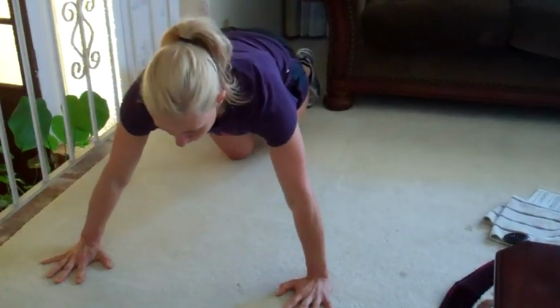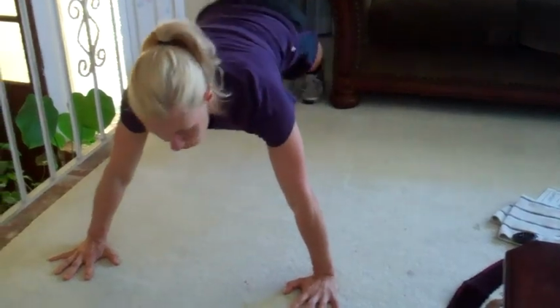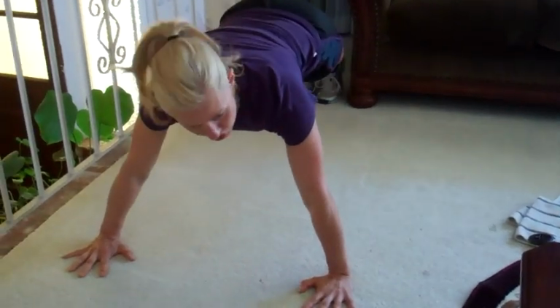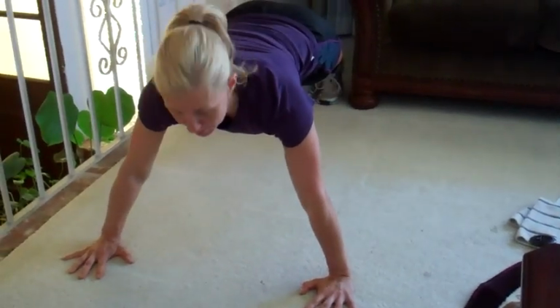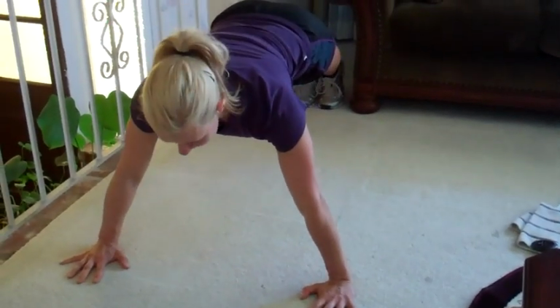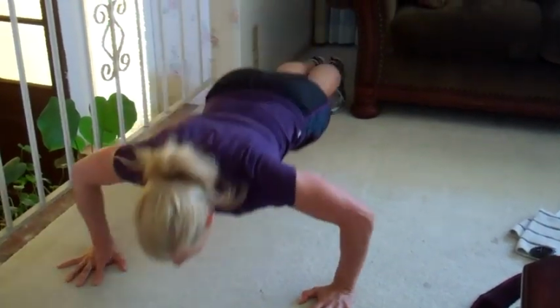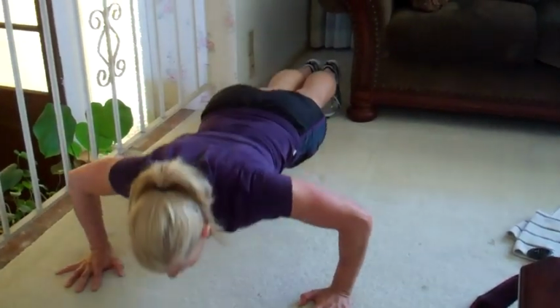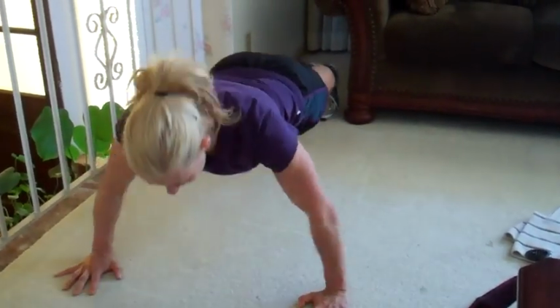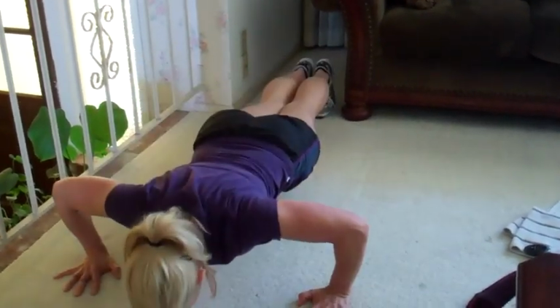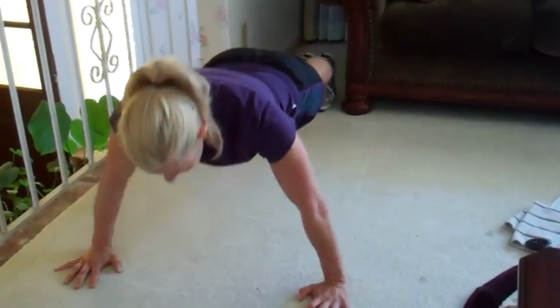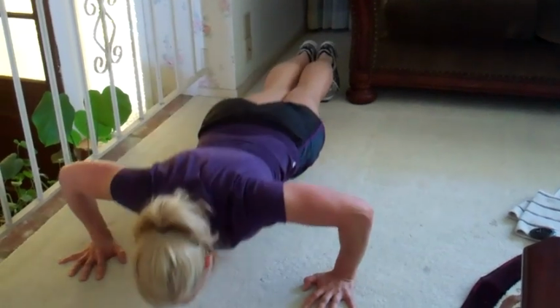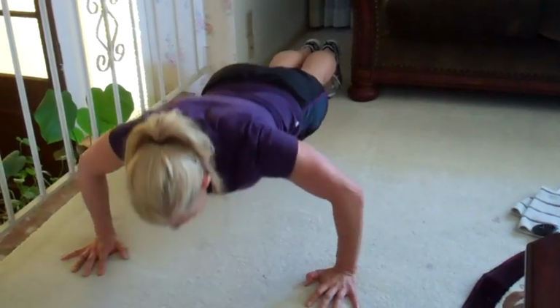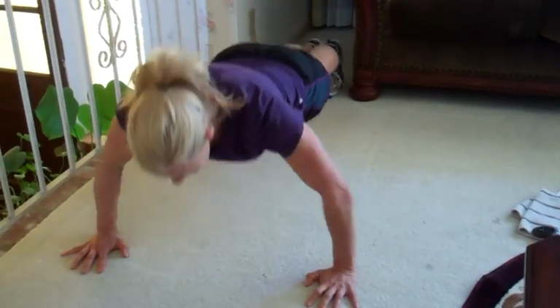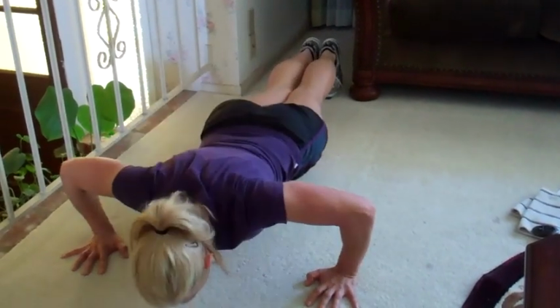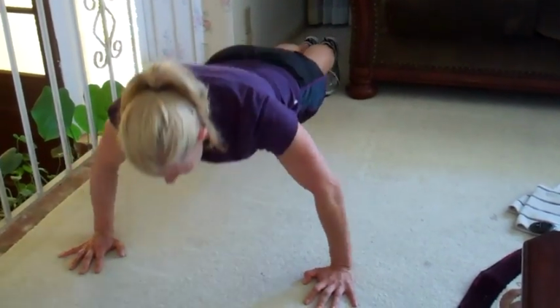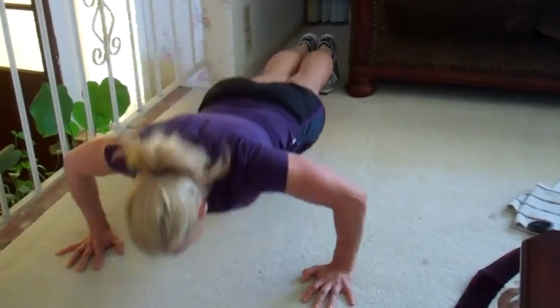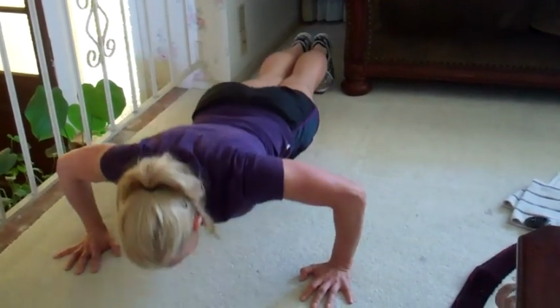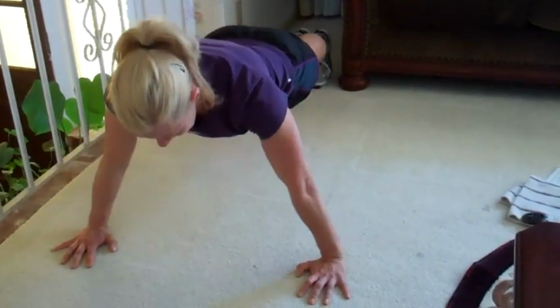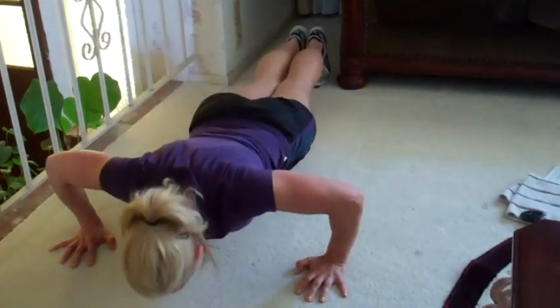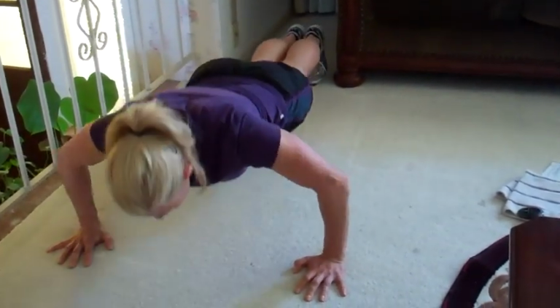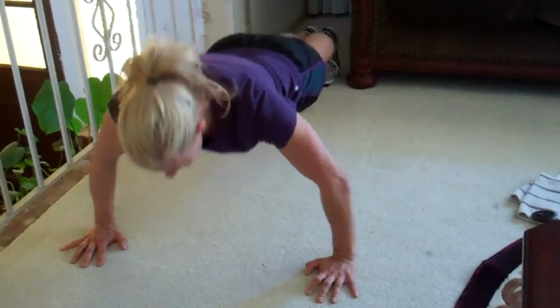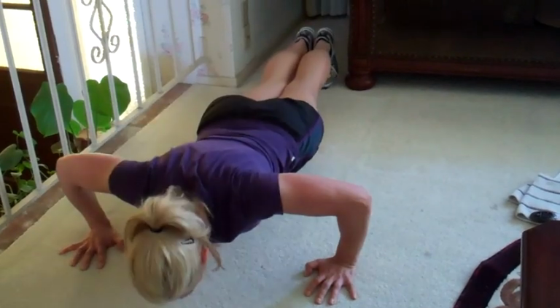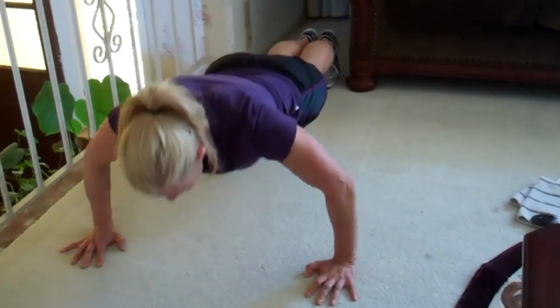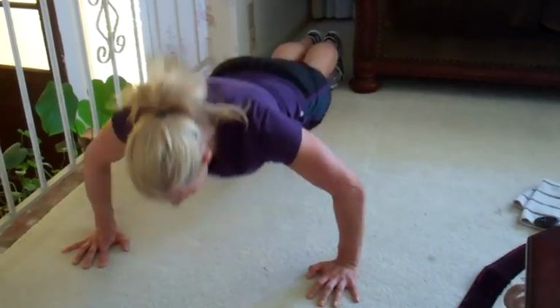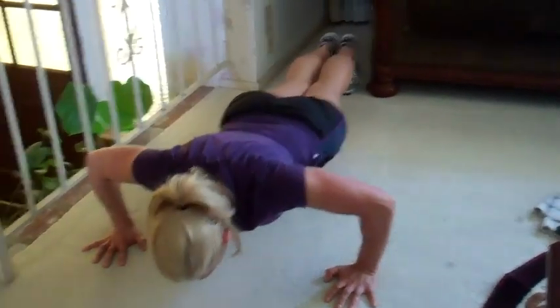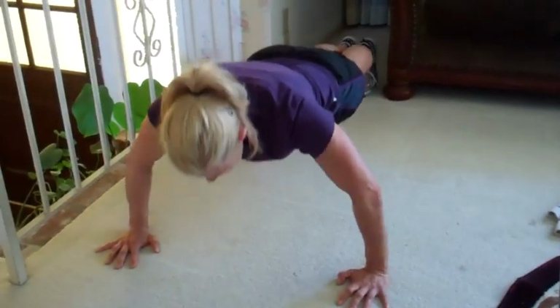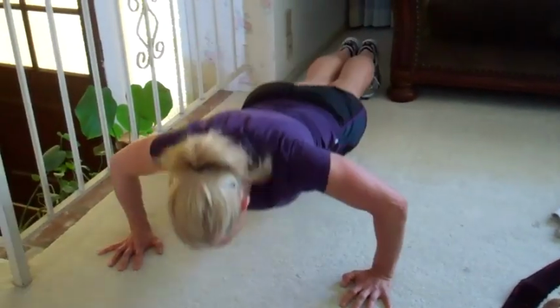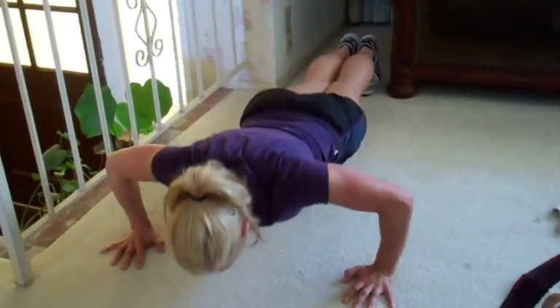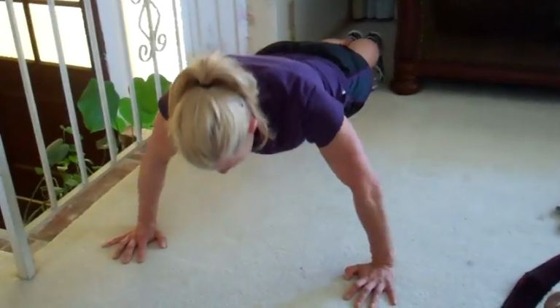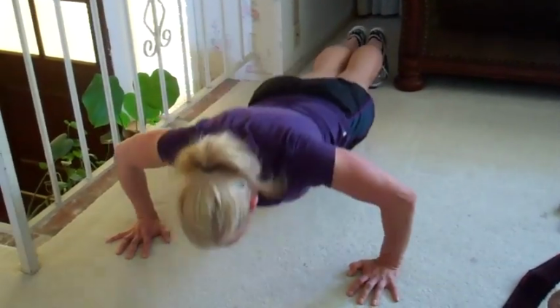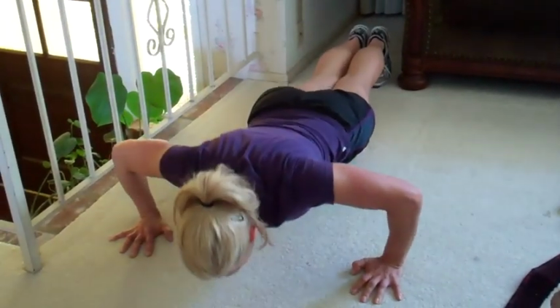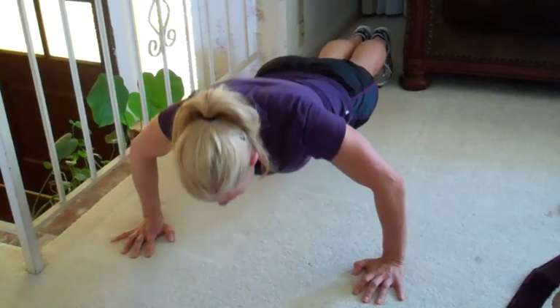Hands wide, good position, abs are in — let's go. Ten, nine, eight, seven, six, five more, four, three, two, and one. Stretch it out.